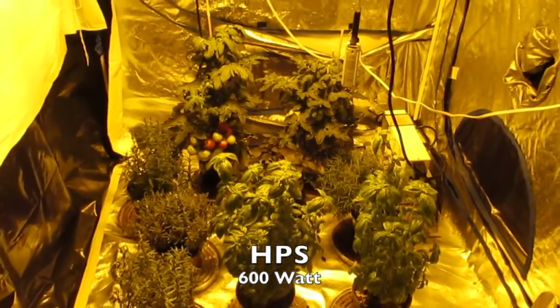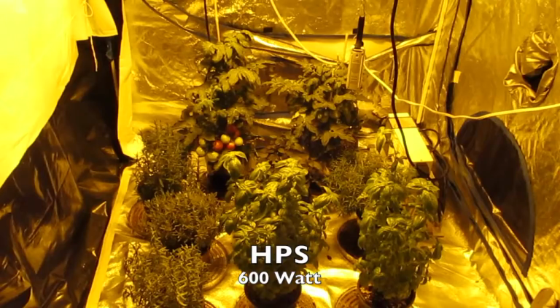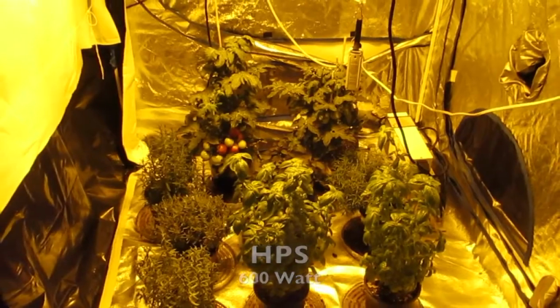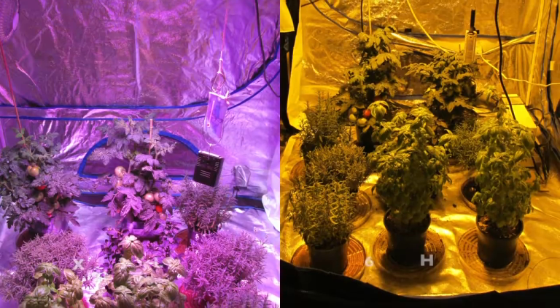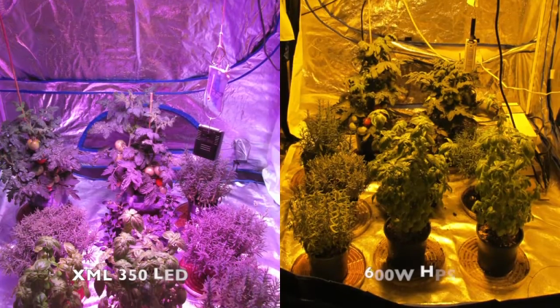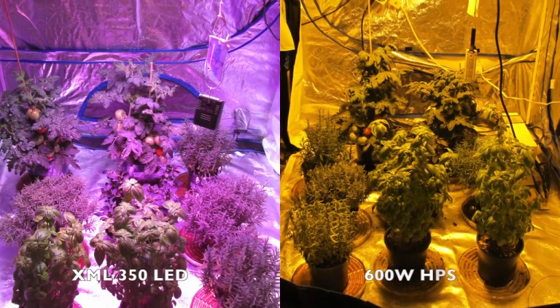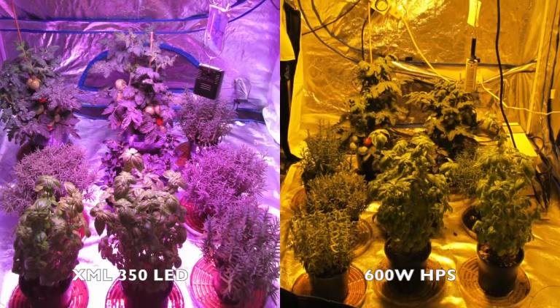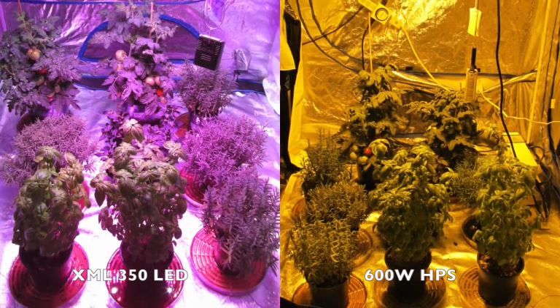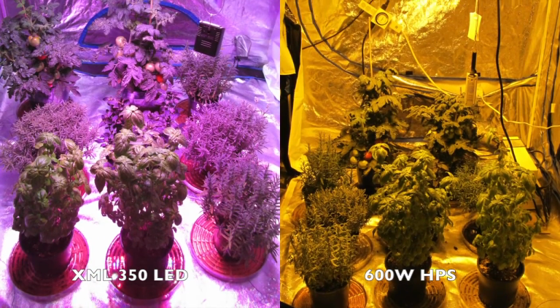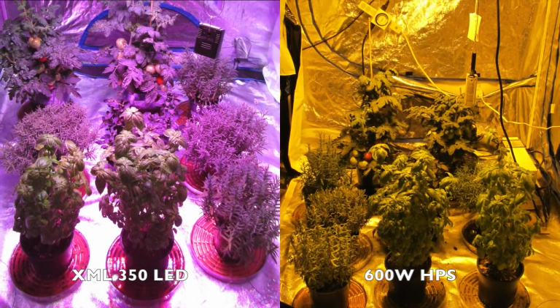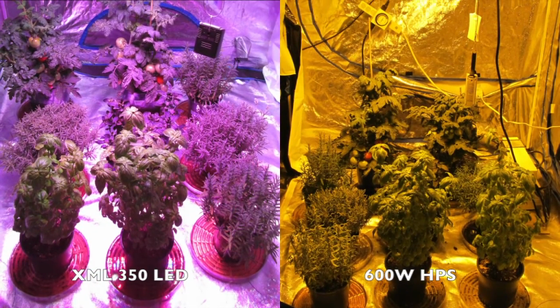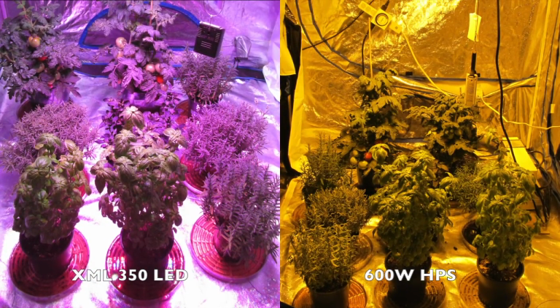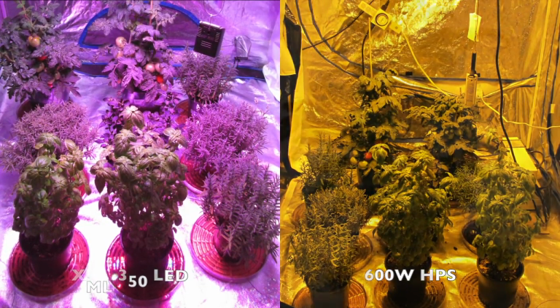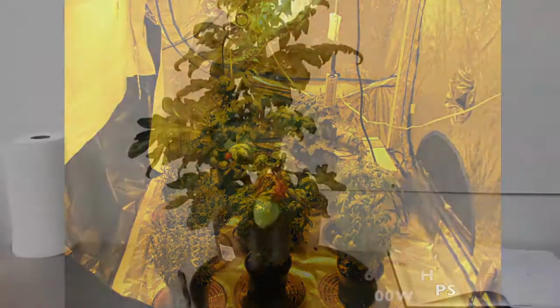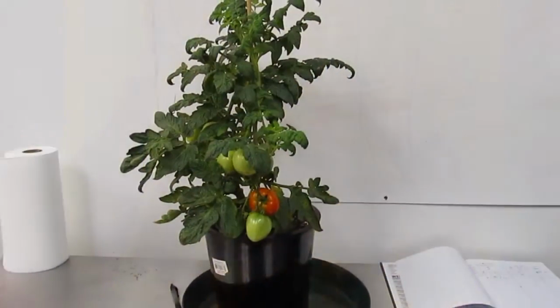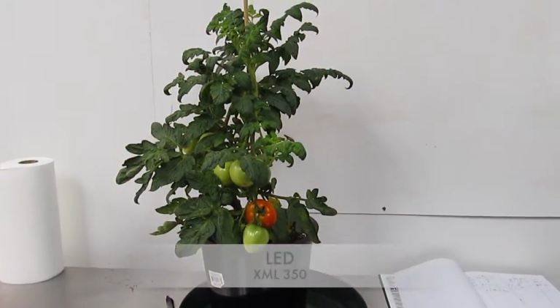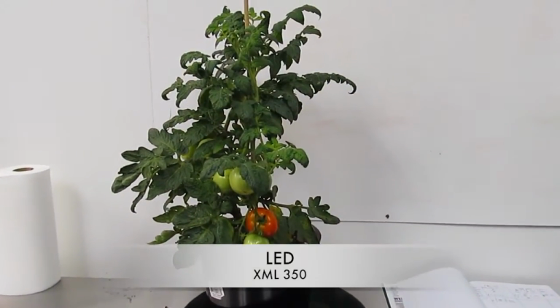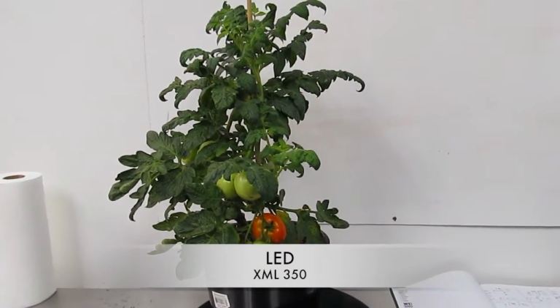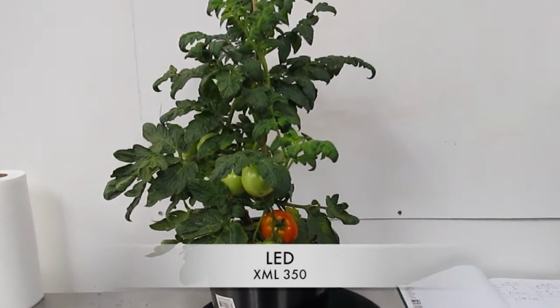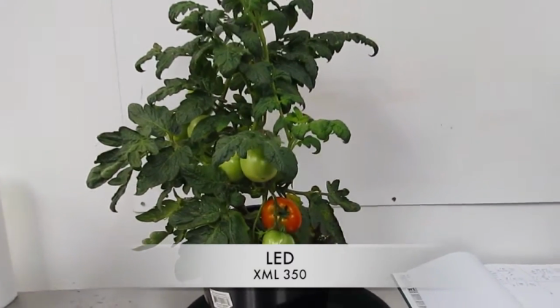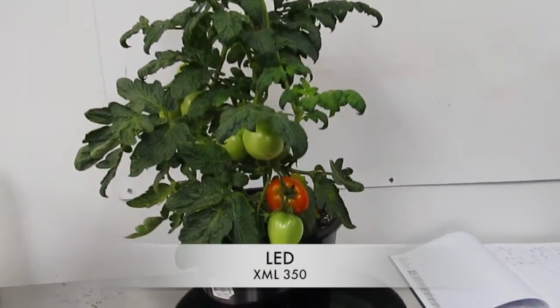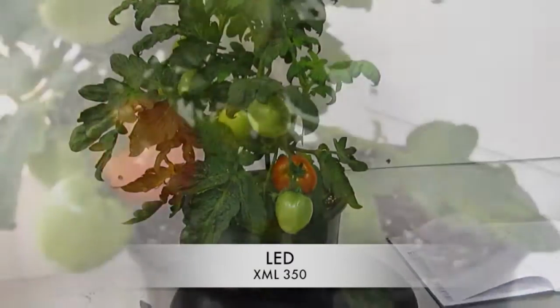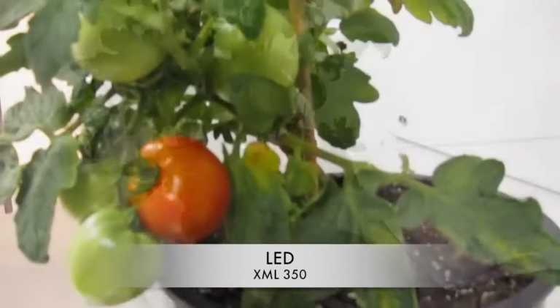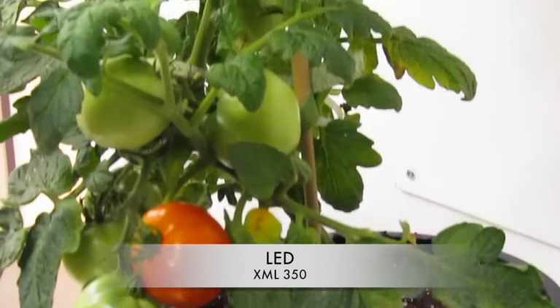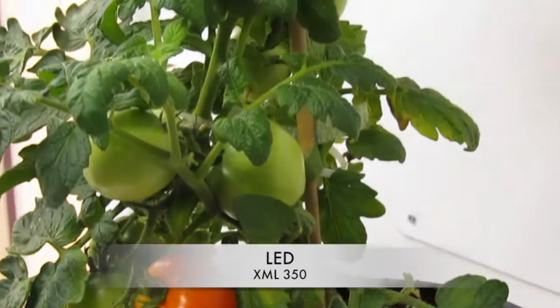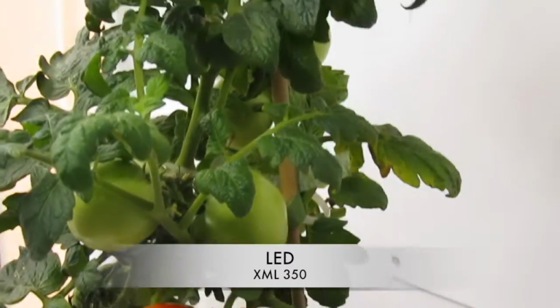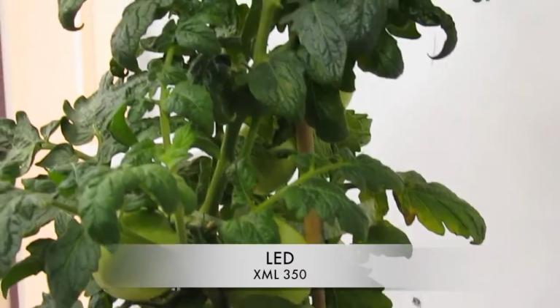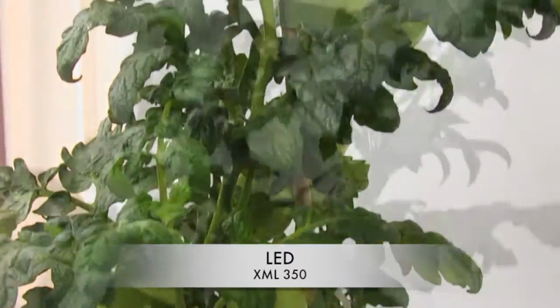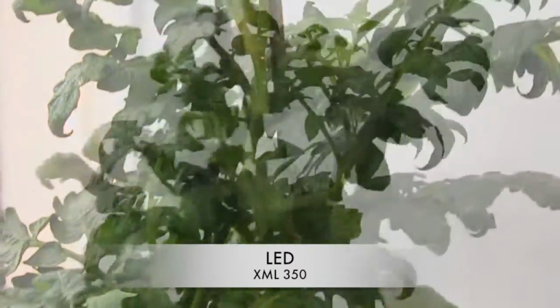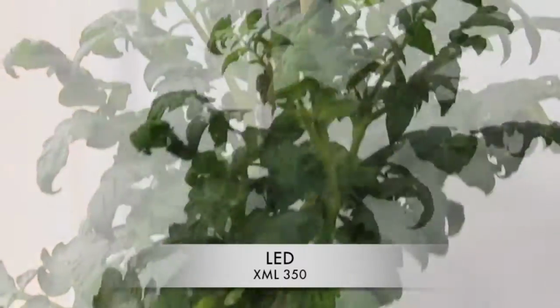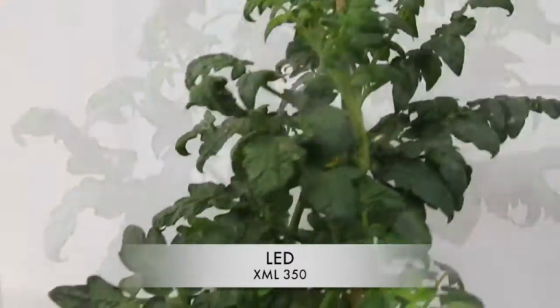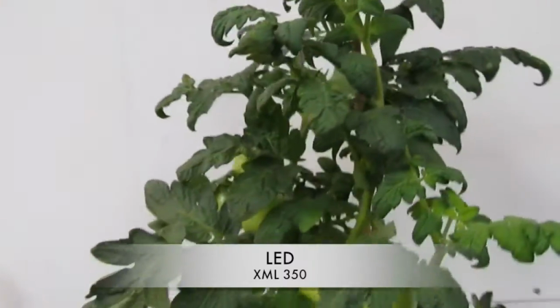Here's the side-by-side comparison of the LED vs. the HPS. On the screen is tomato plant 1 on the XML350 side. As you can see it's much bigger than the previous week.